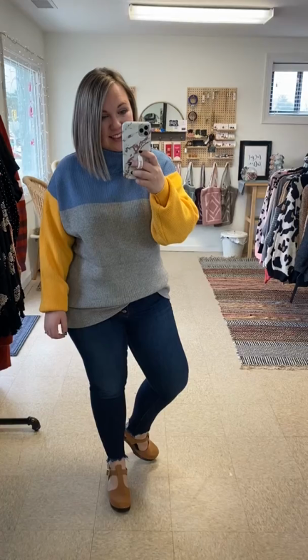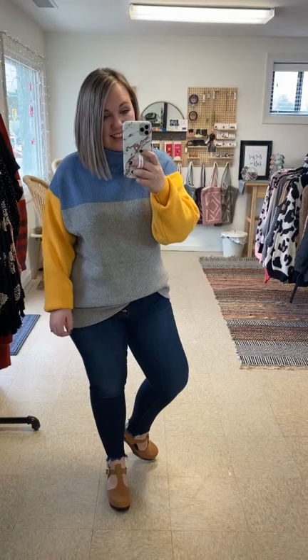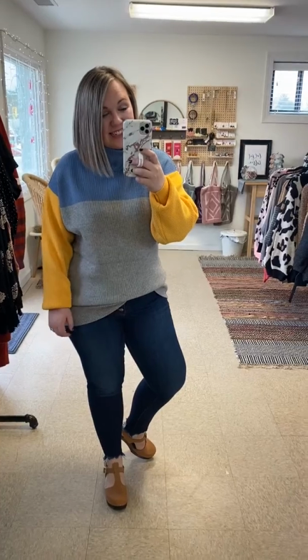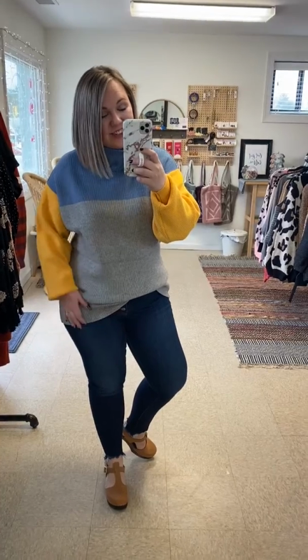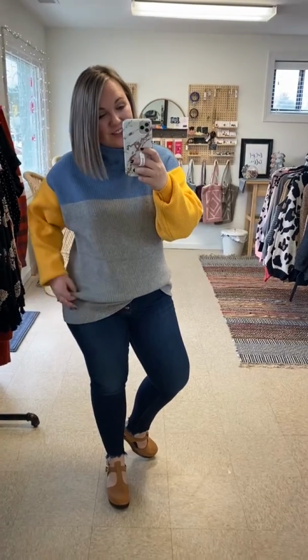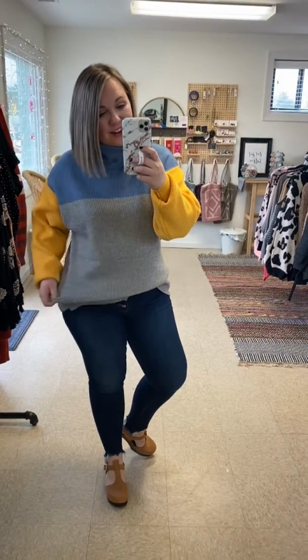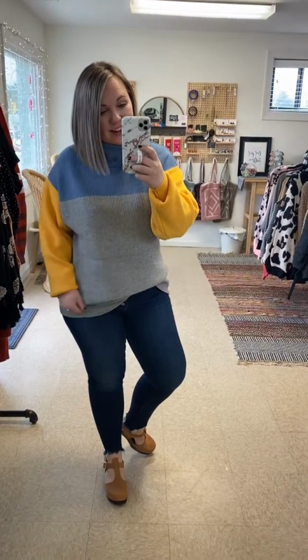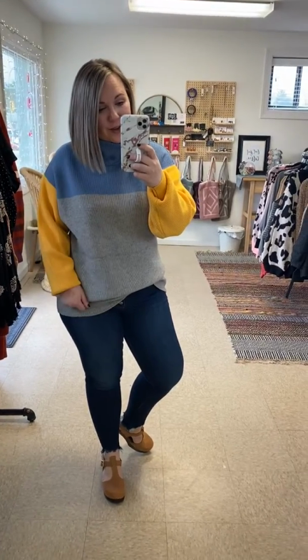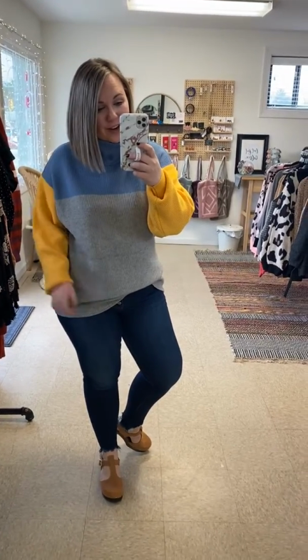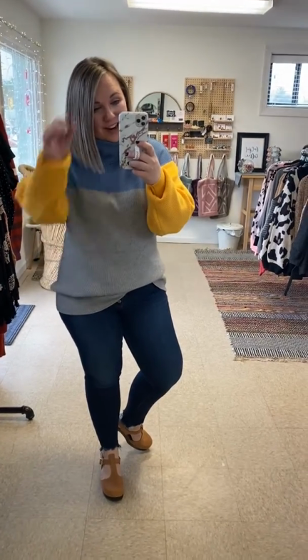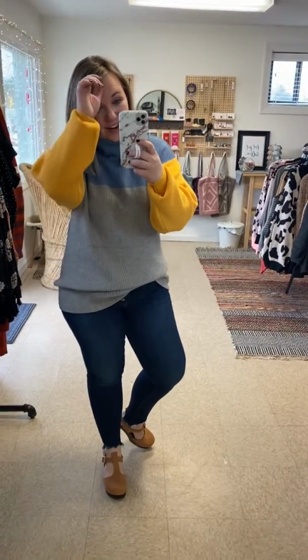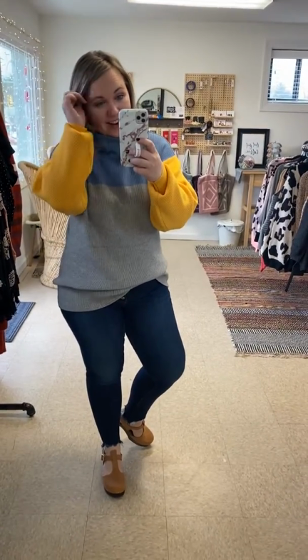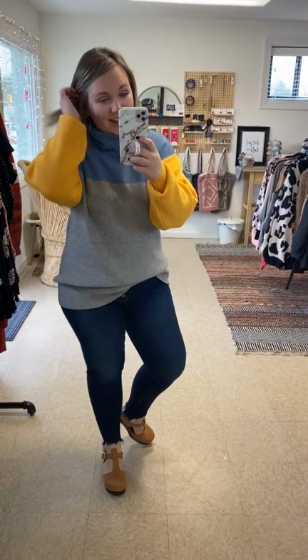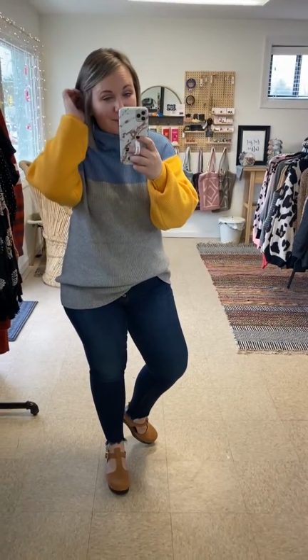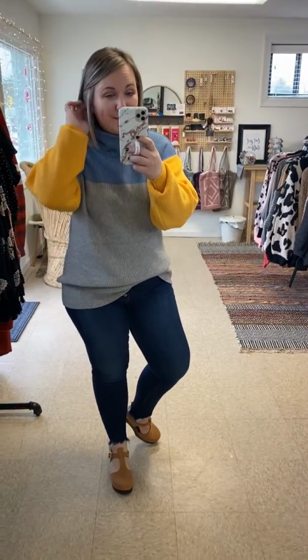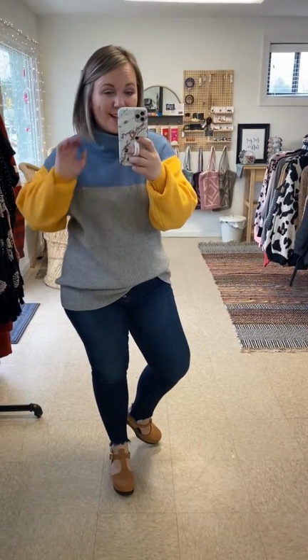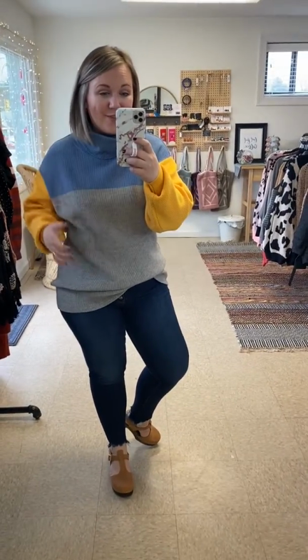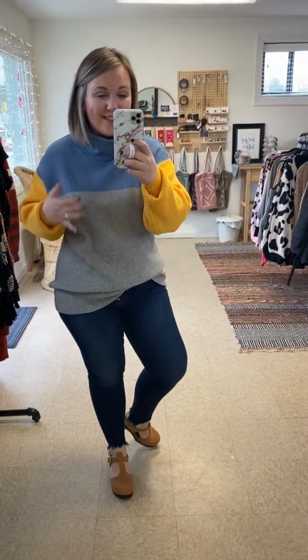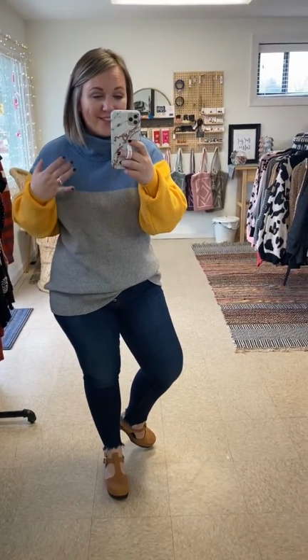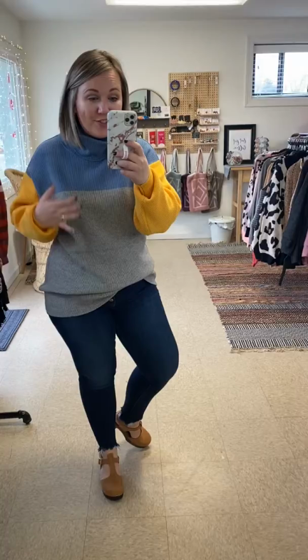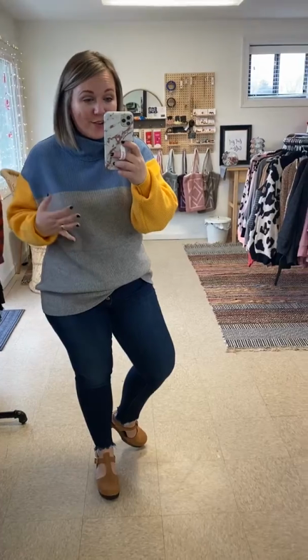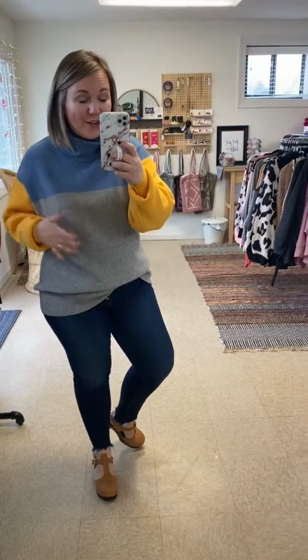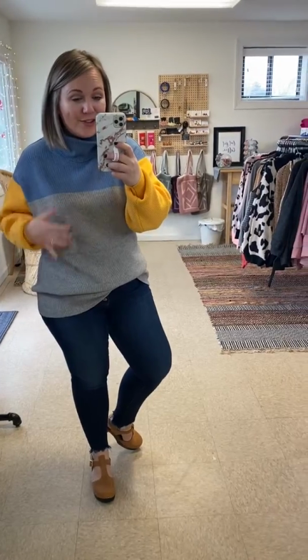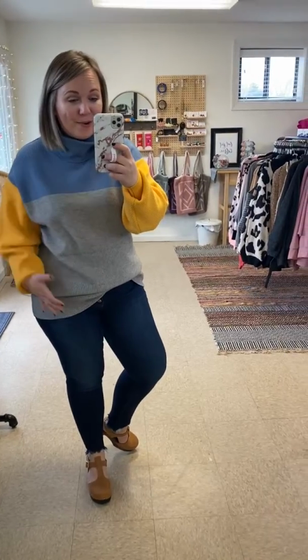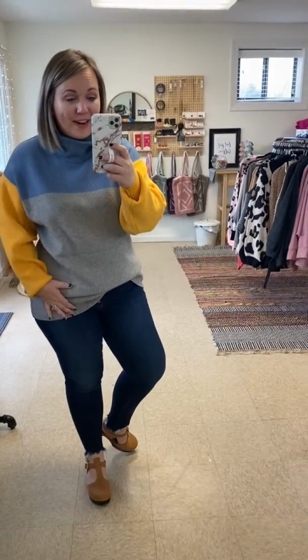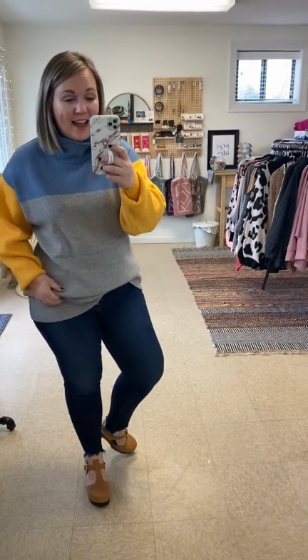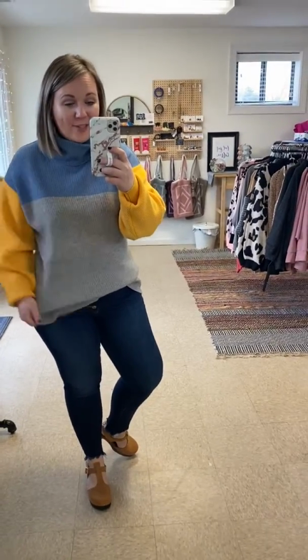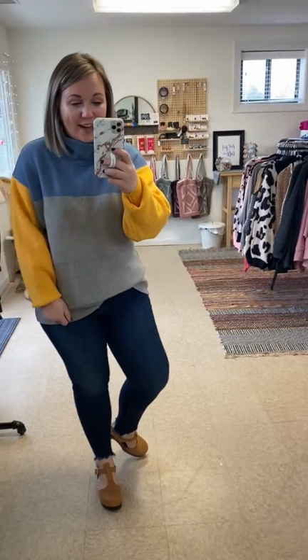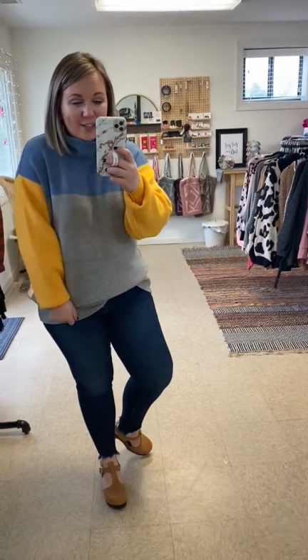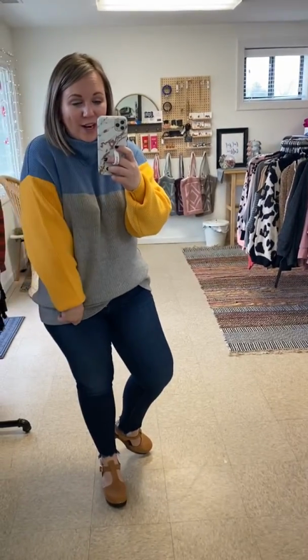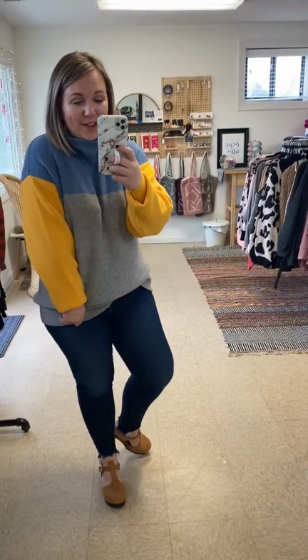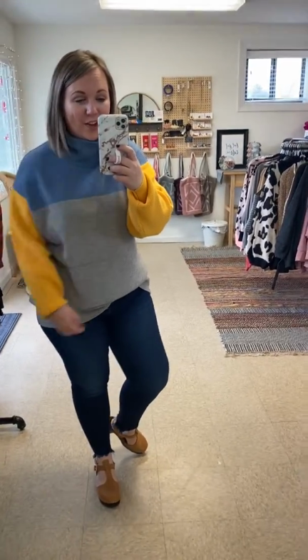This is our Davina sweater and you guys, I am obsessed with this. This is so cute, so perfect as we head into spring with the colors.